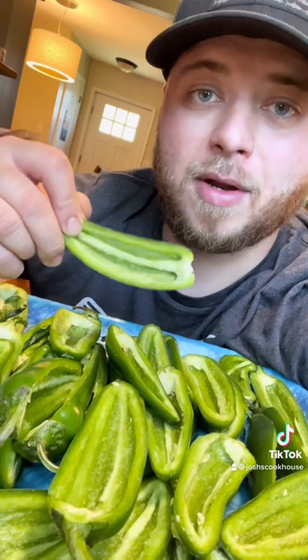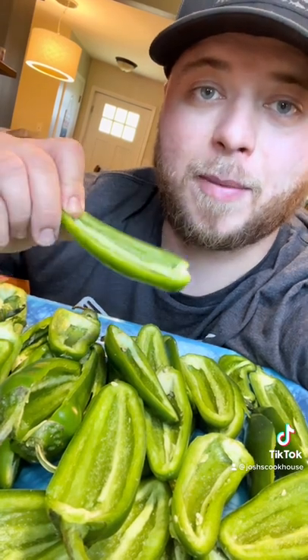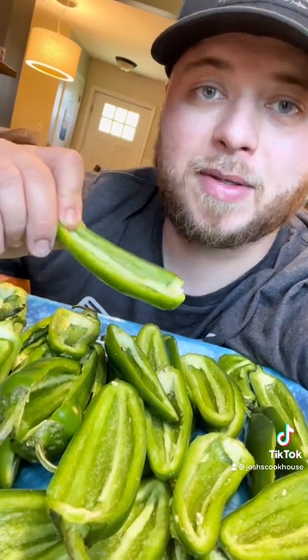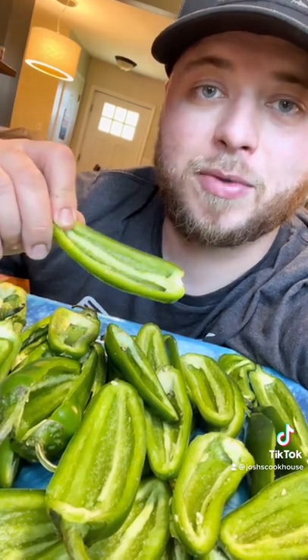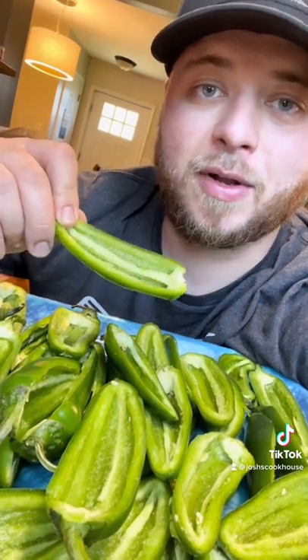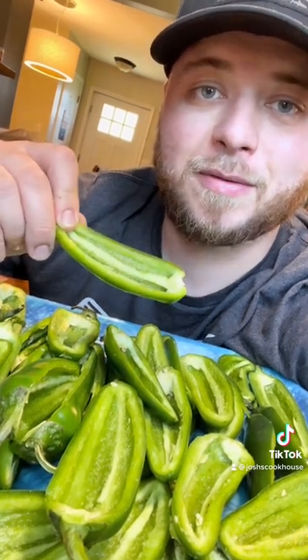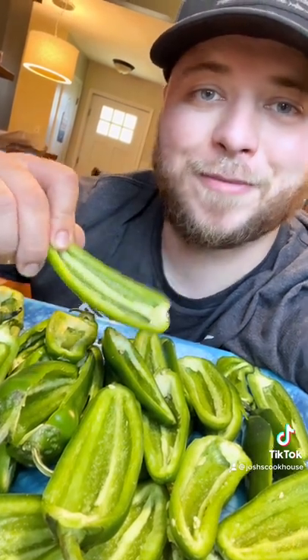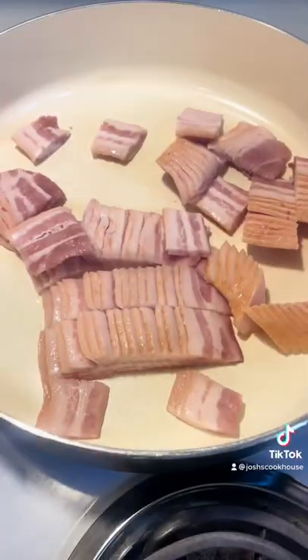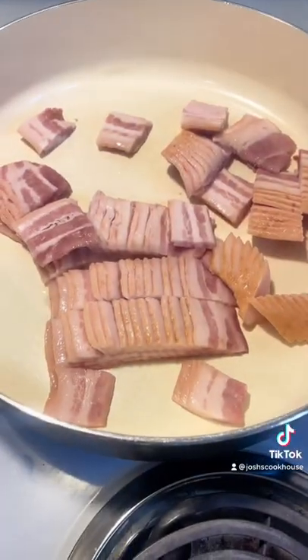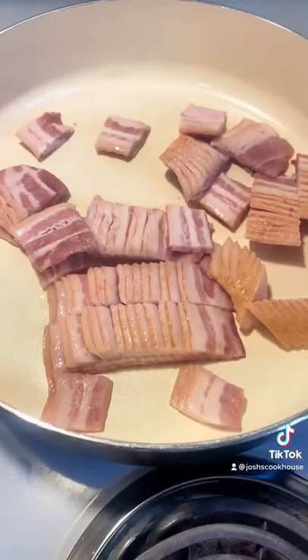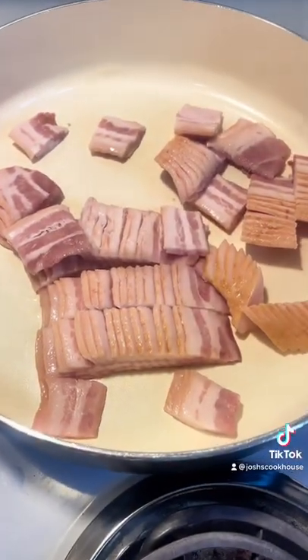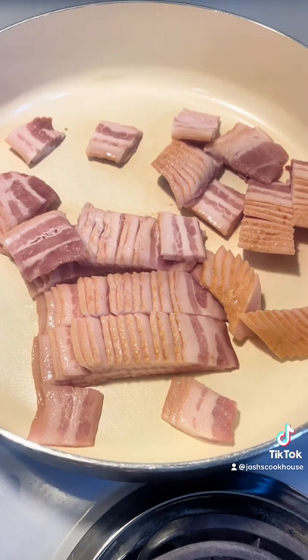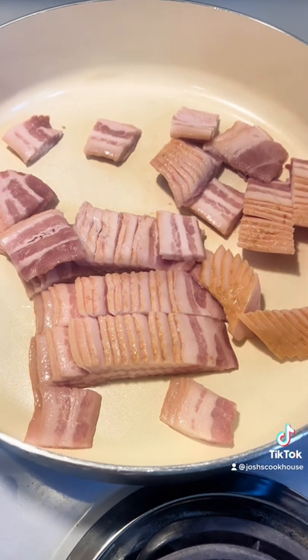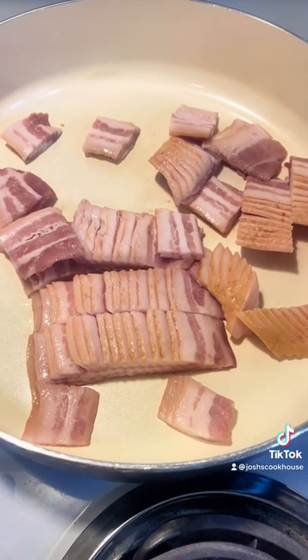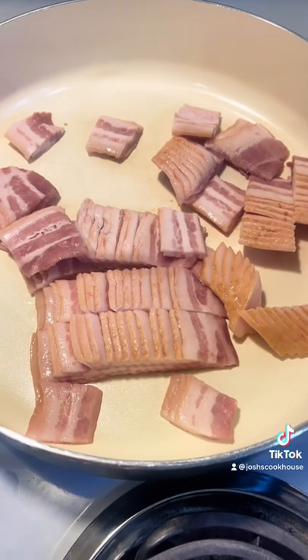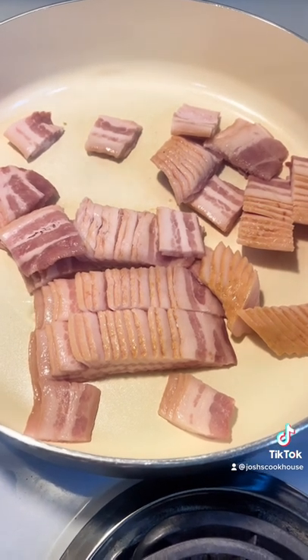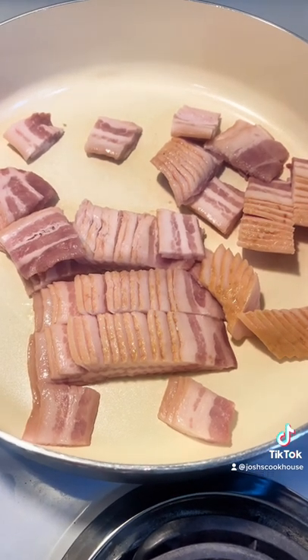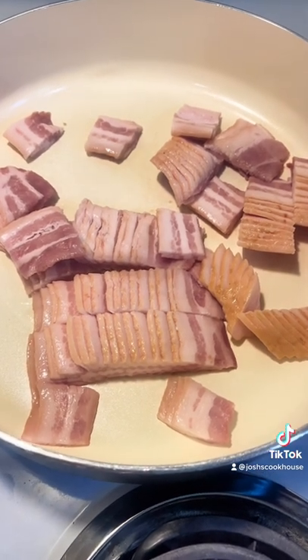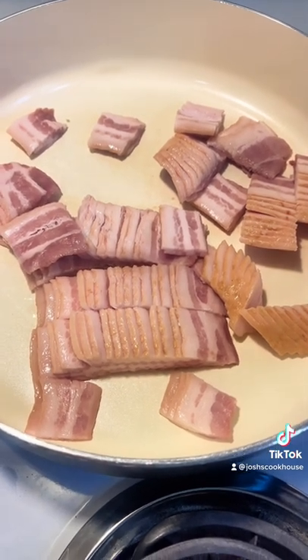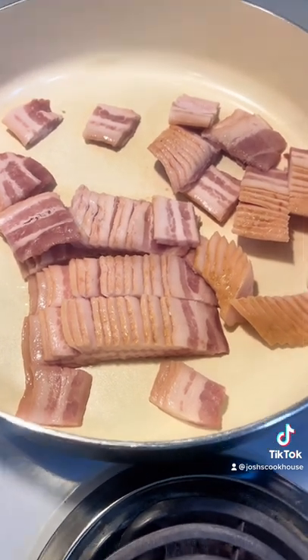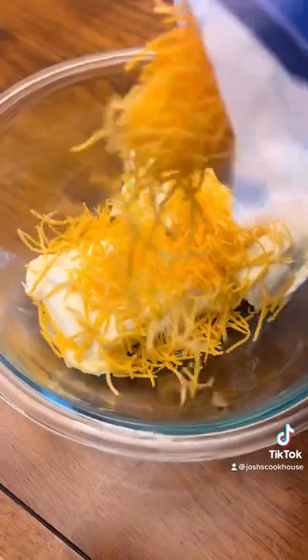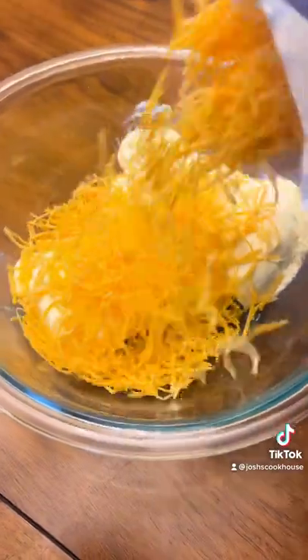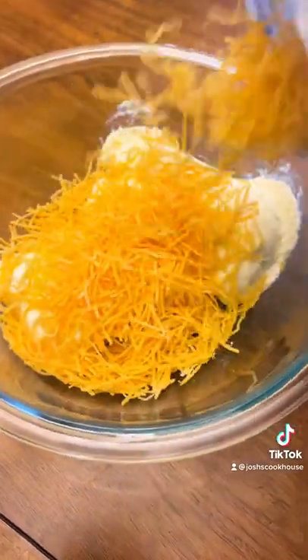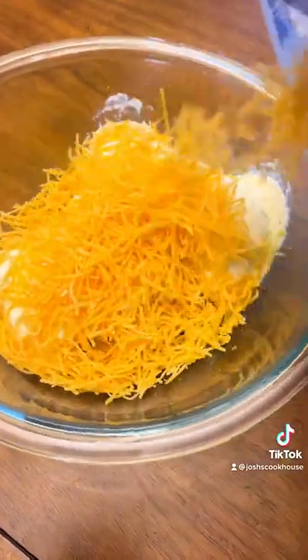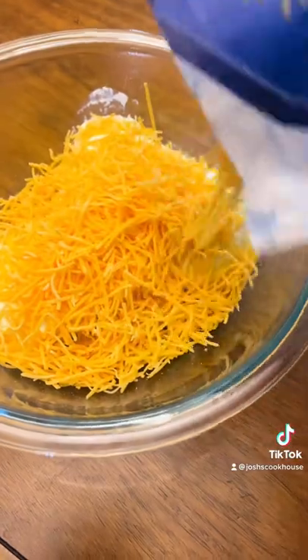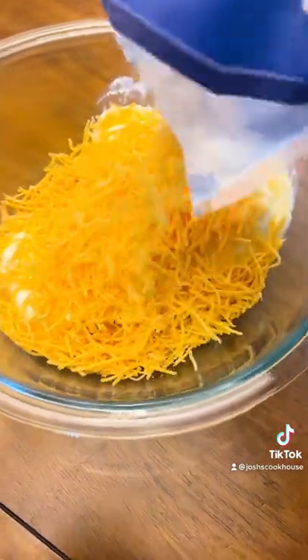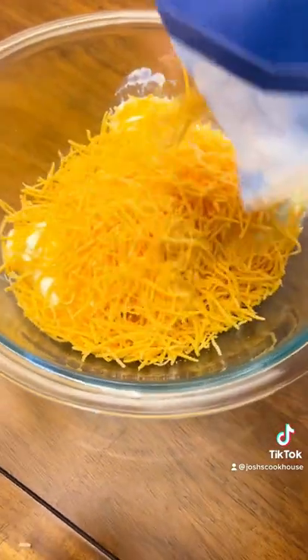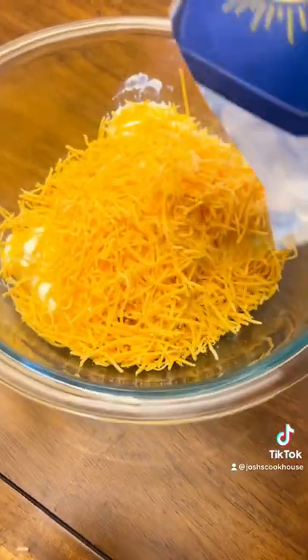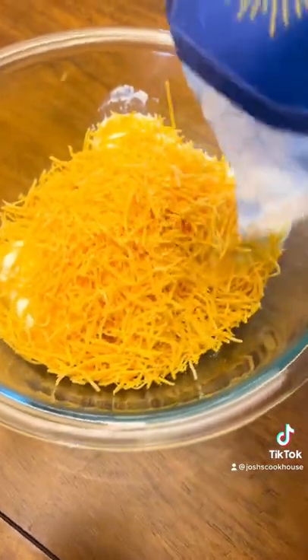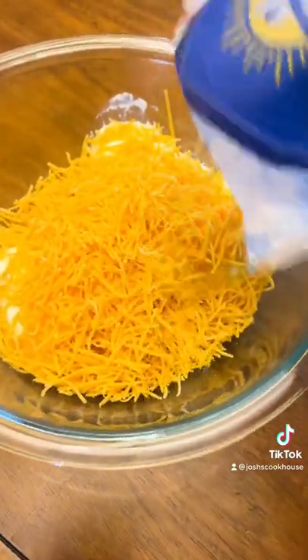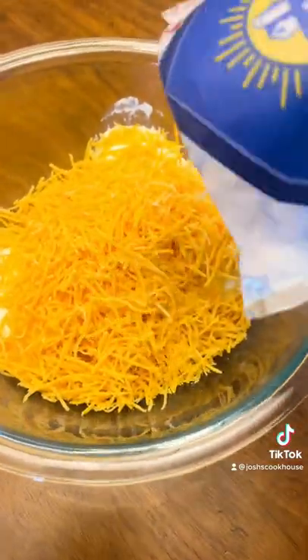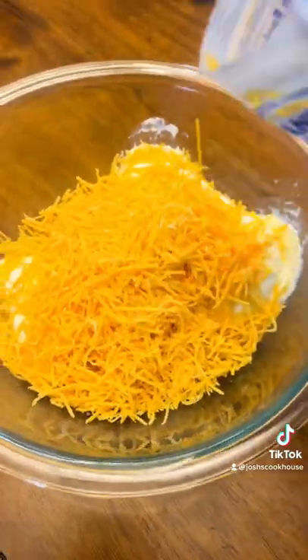Now it's time to go make some cream cheese filling. Cube up some thin sliced bacon — that's the bacon that's added to your jalapeño poppers. Put your cream cheese in the microwave for one minute to soften up.